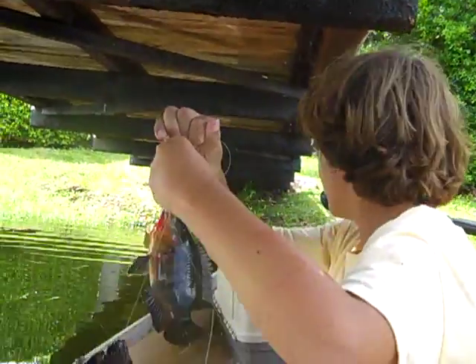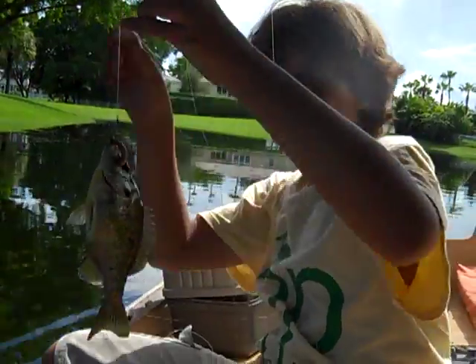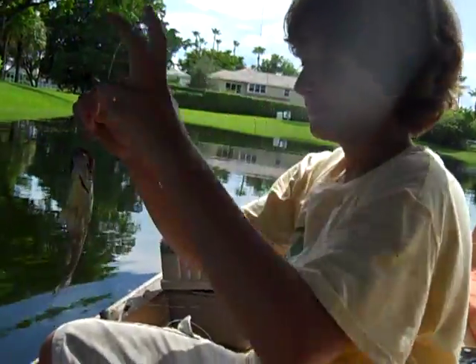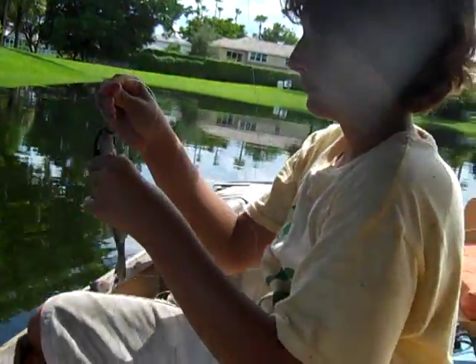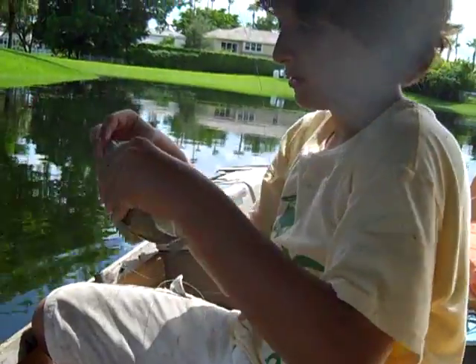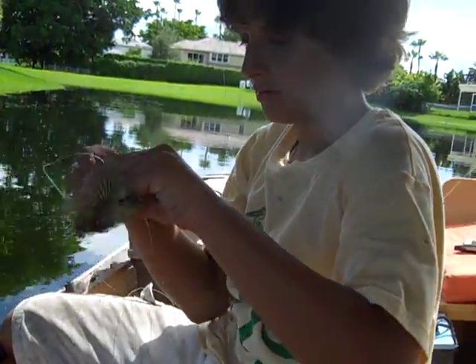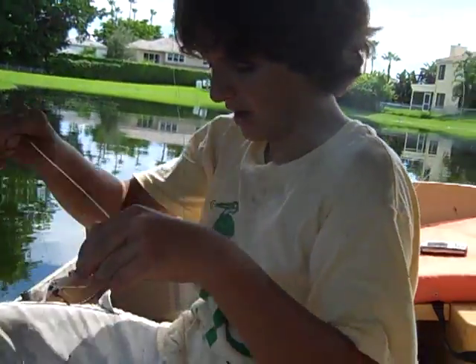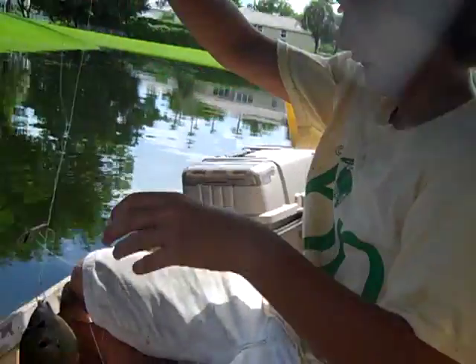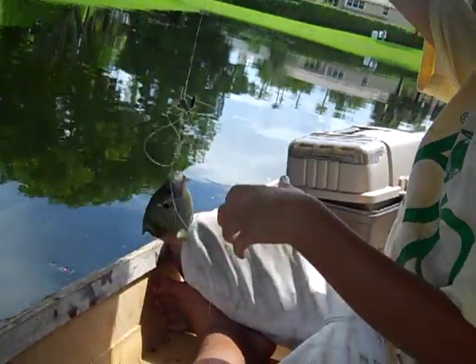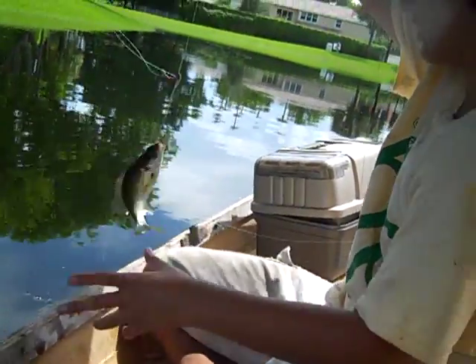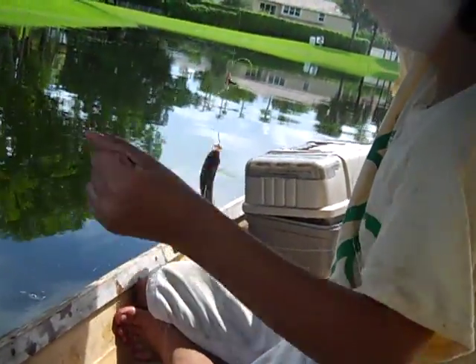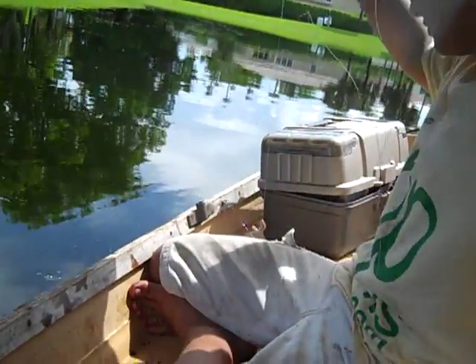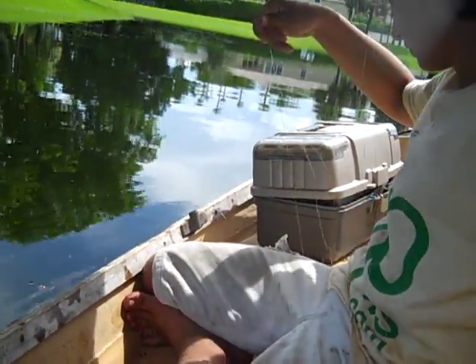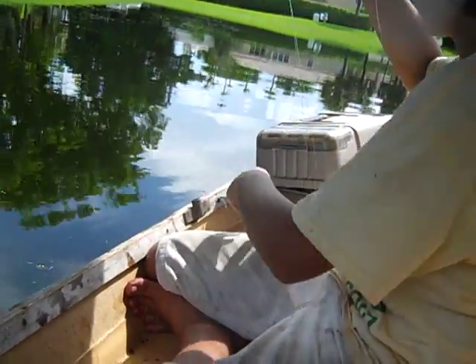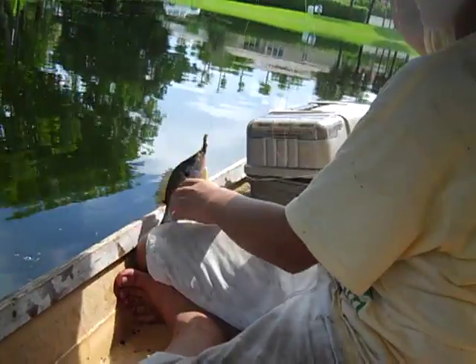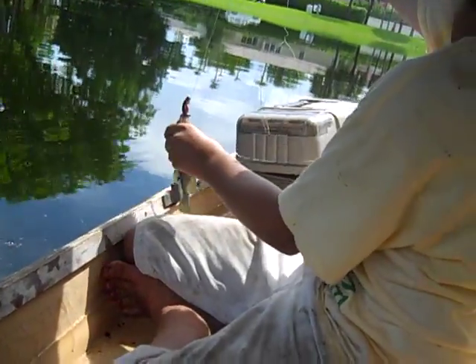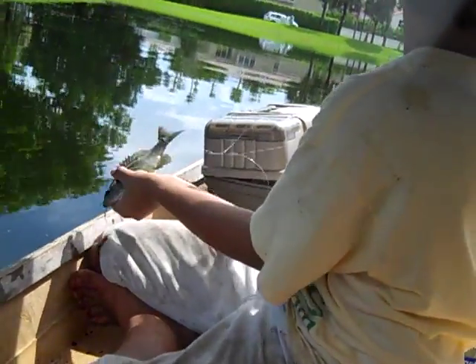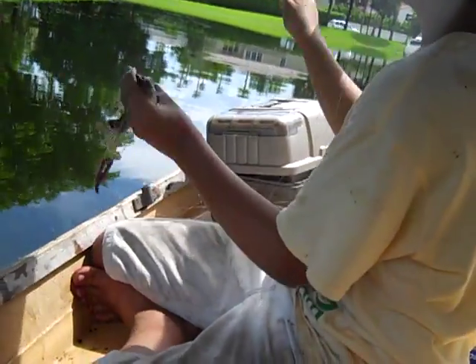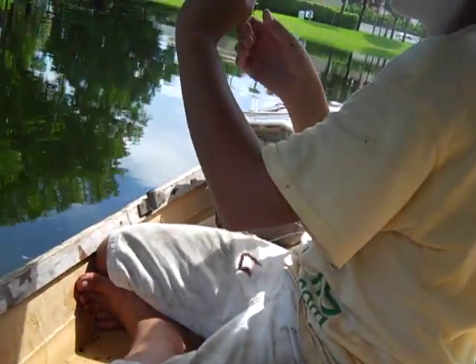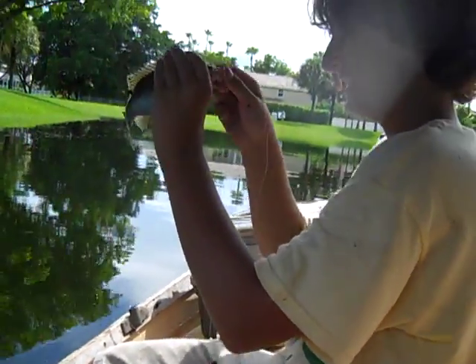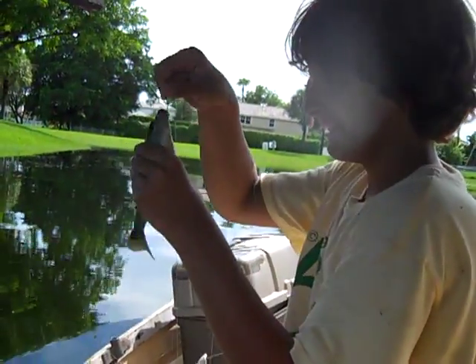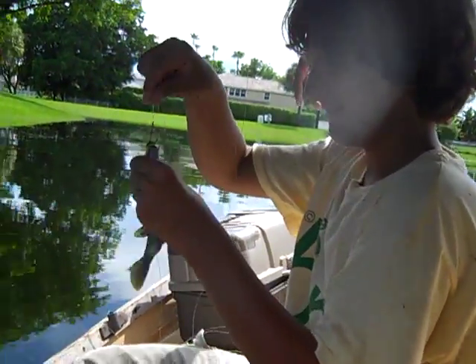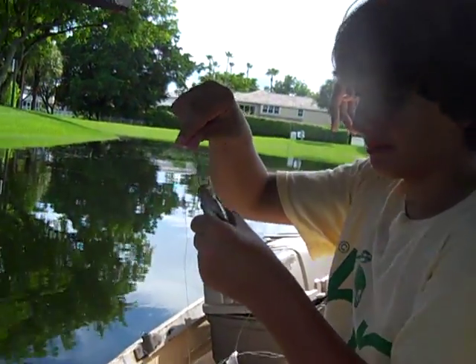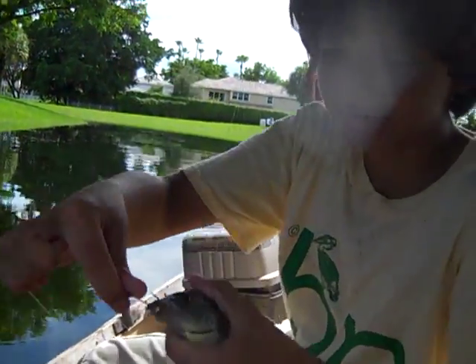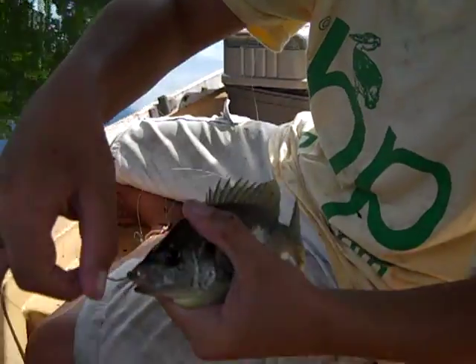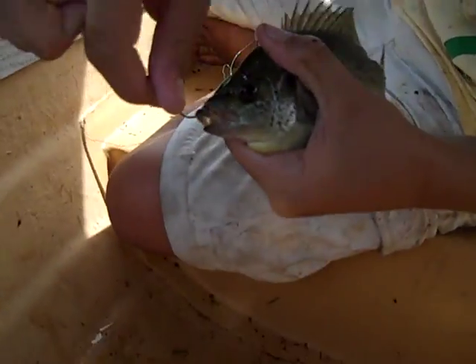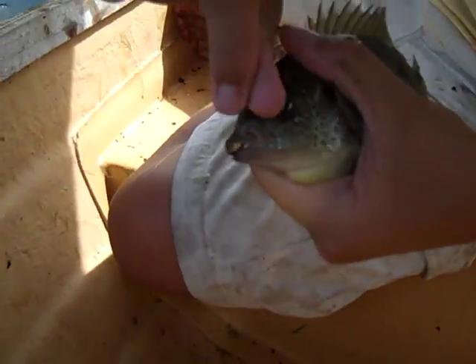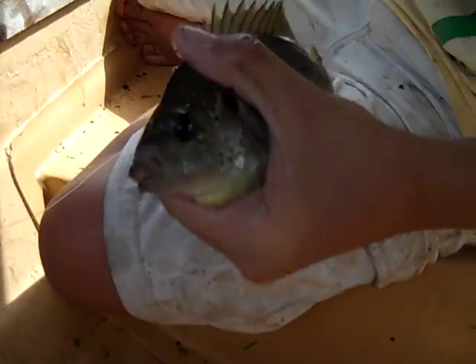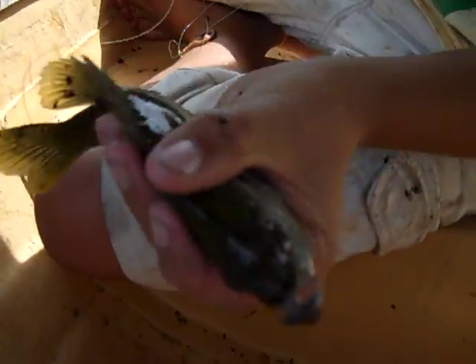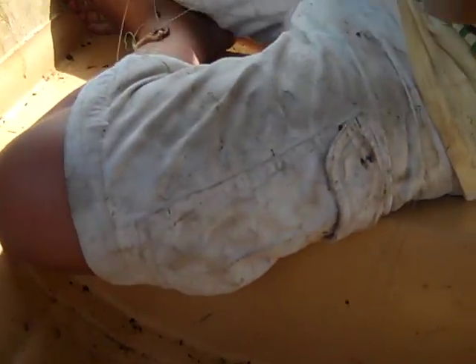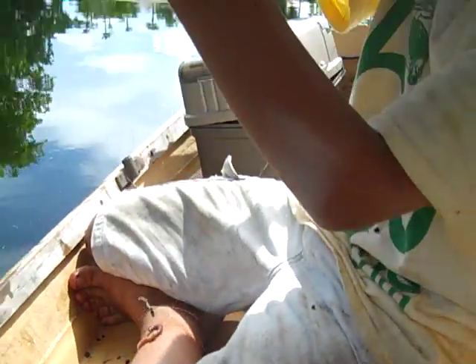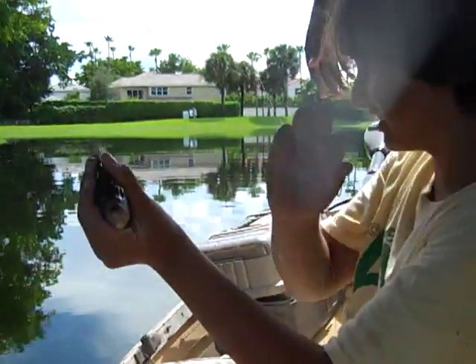Check out my double - a Mayan cichlid and a bluegill, great combo. Little warmmouth. I think we're starting to put holes in these fish, we're hooking them so much. Look how barely hooked he is - see that hole? But he's little.